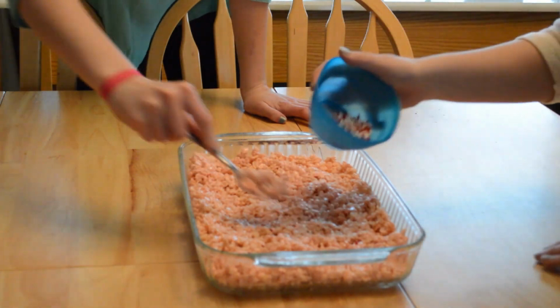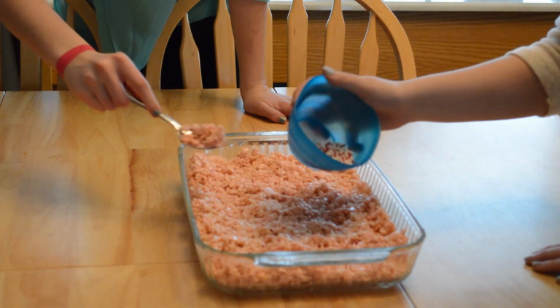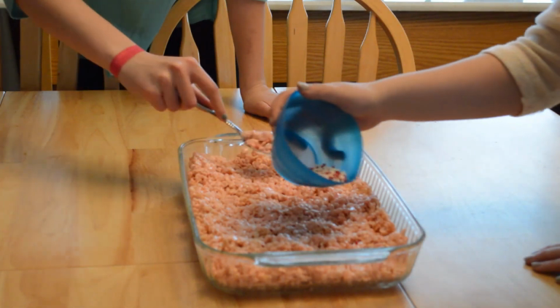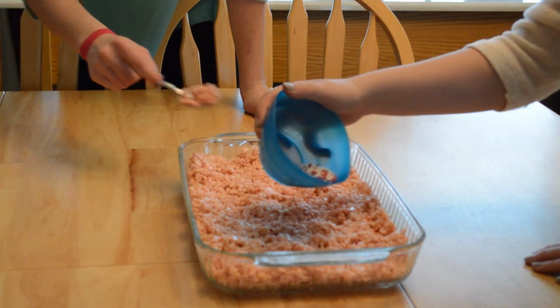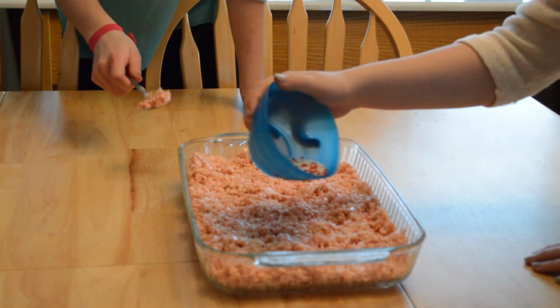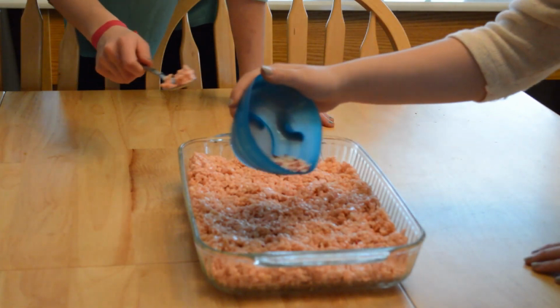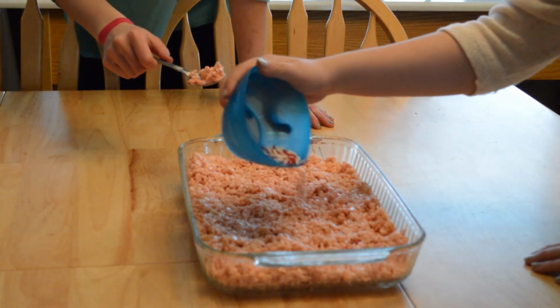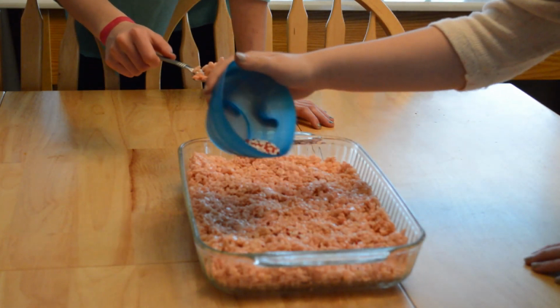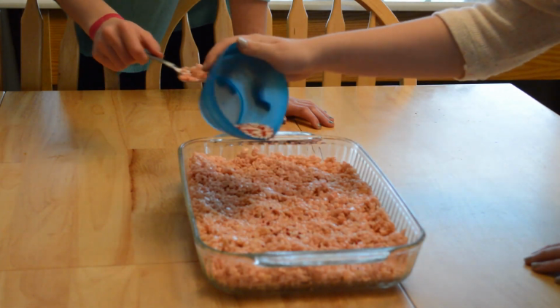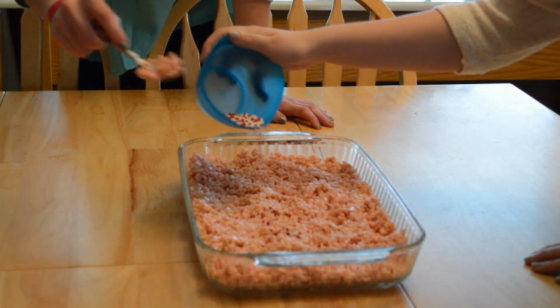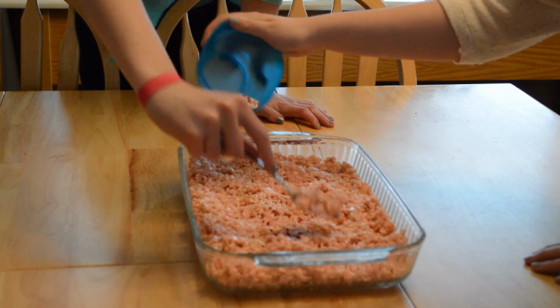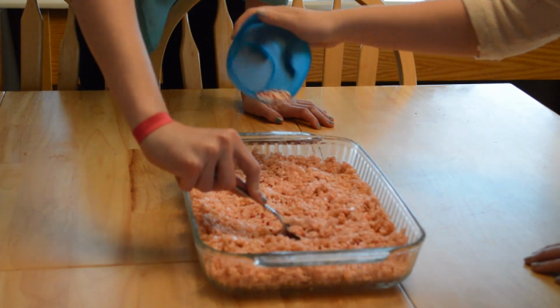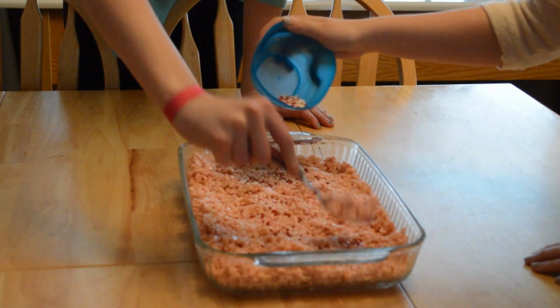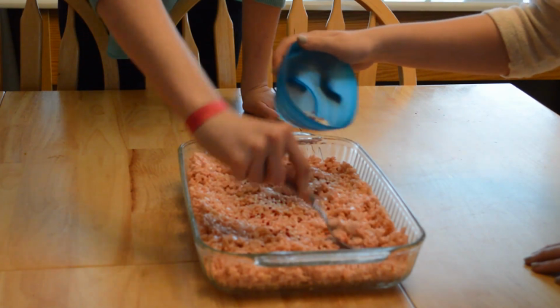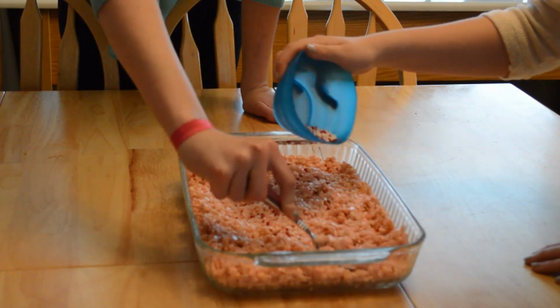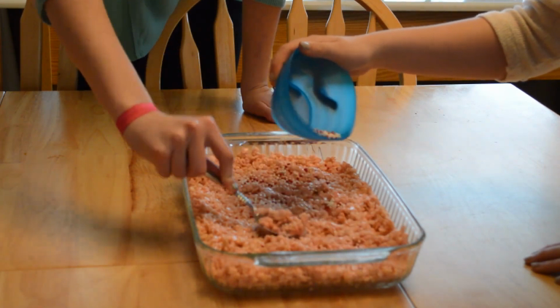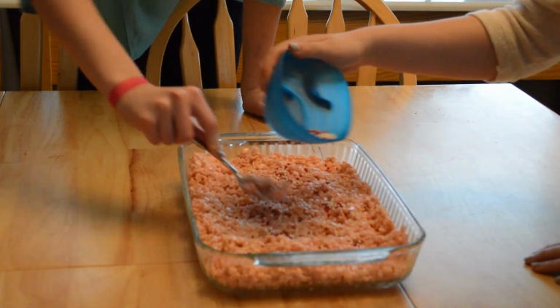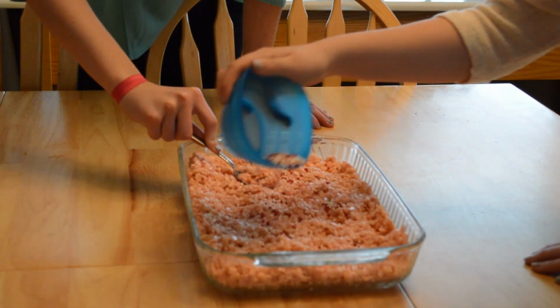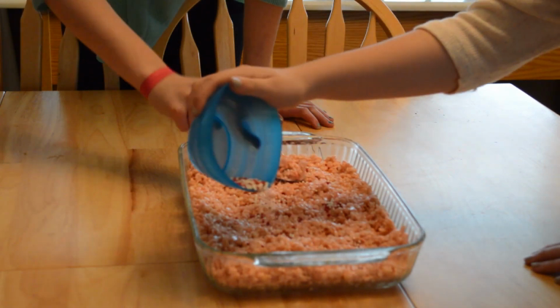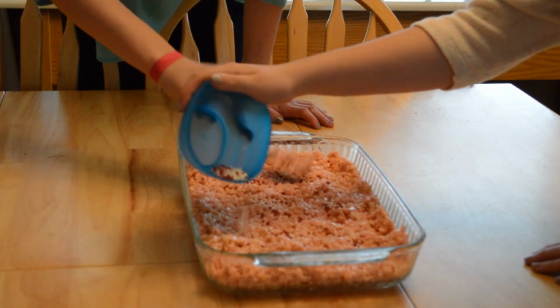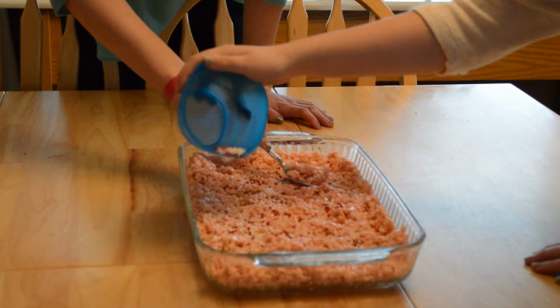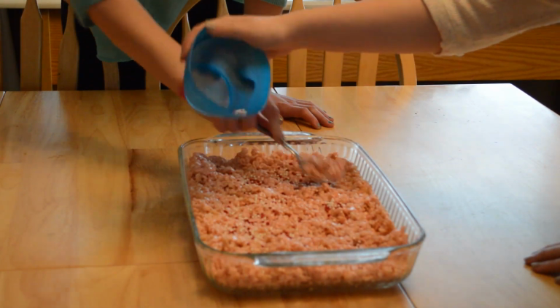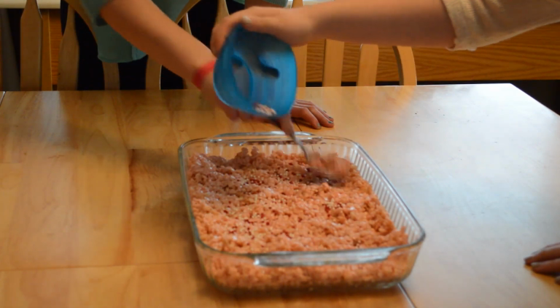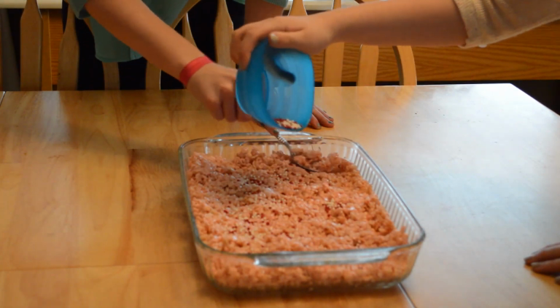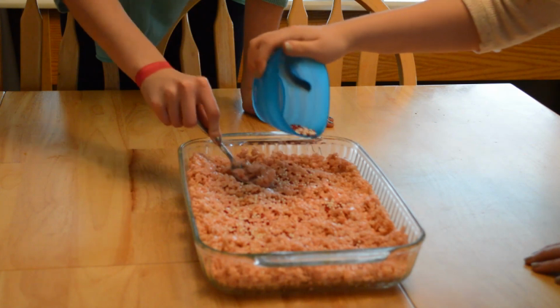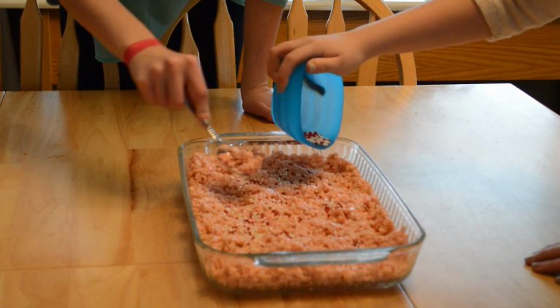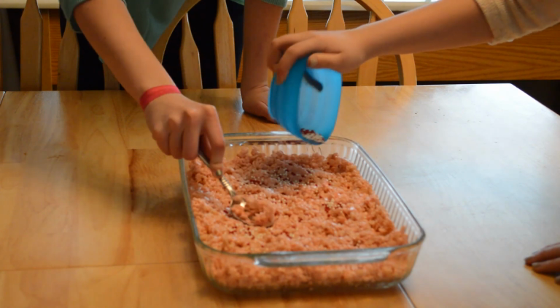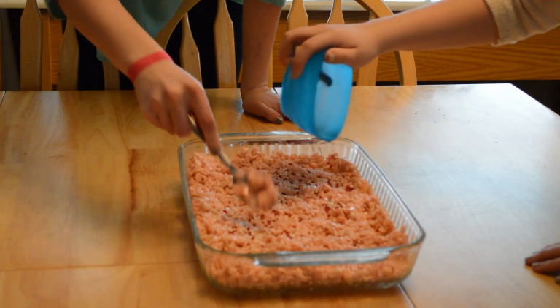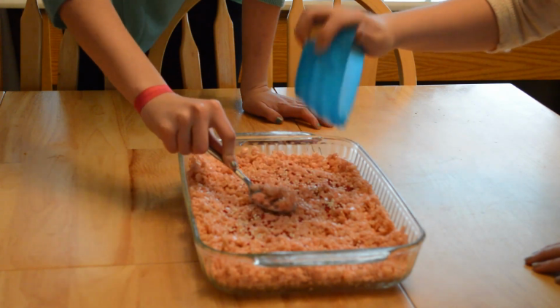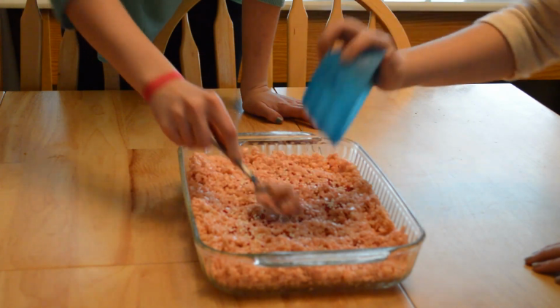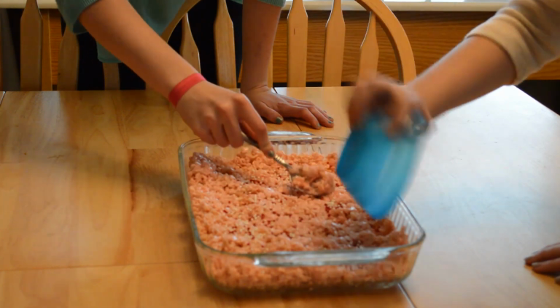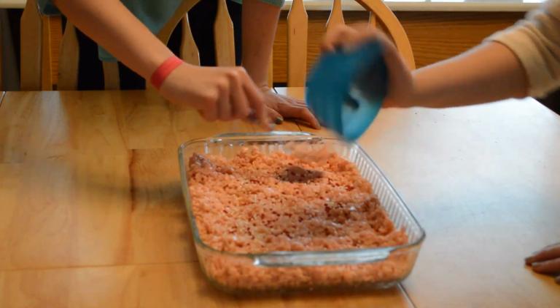Now you can add any sprinkles if you want to. We used some red and white balls to give more of a Valentine's Day feel, but you can add any color sprinkles that you want. Now let your Rice Krispies treats cool for about 30 minutes.